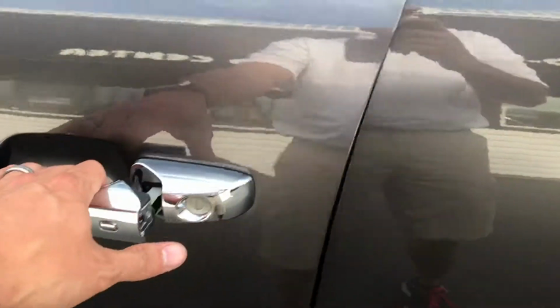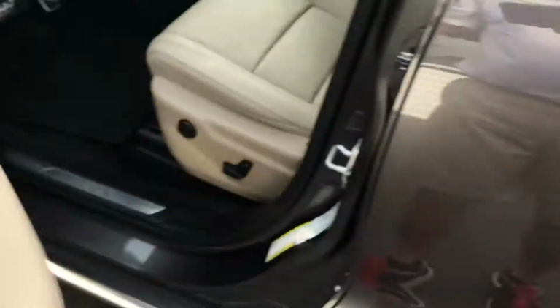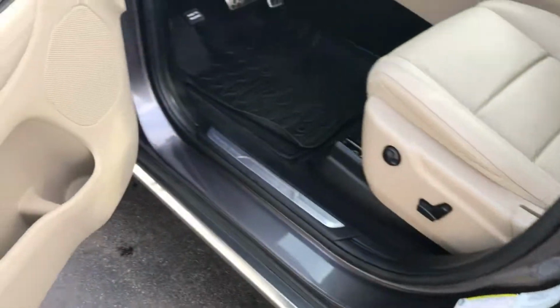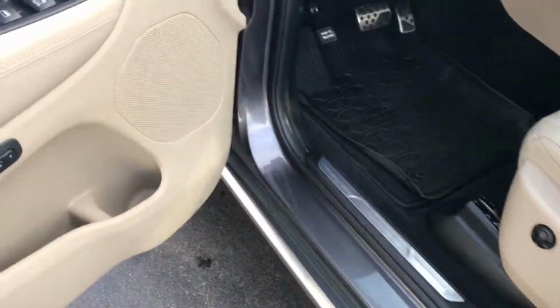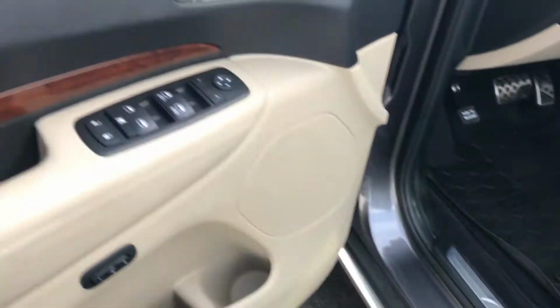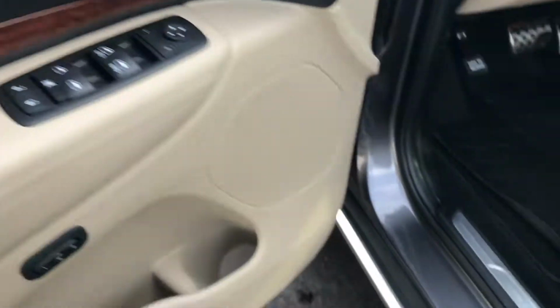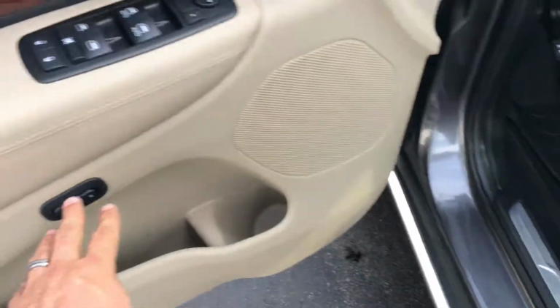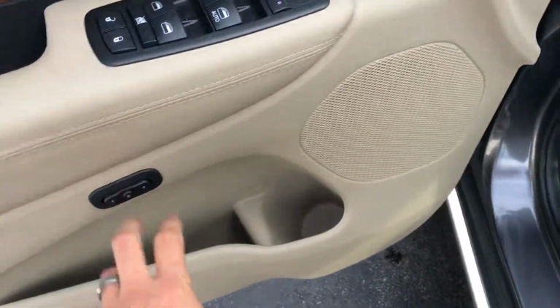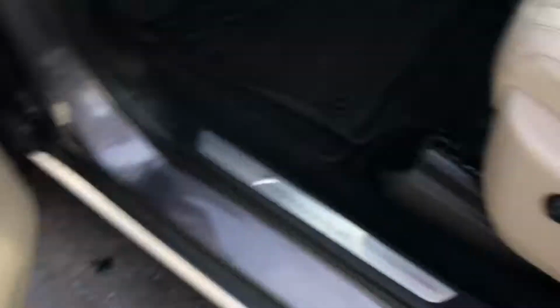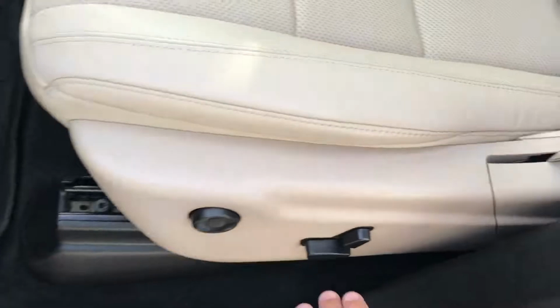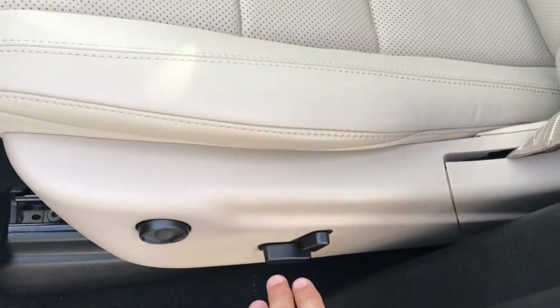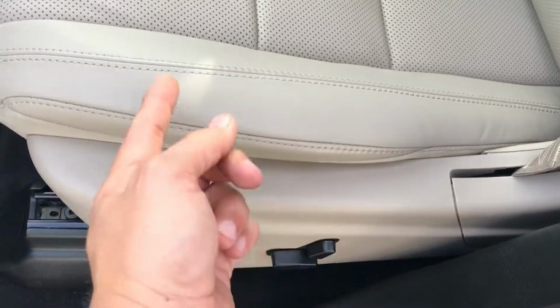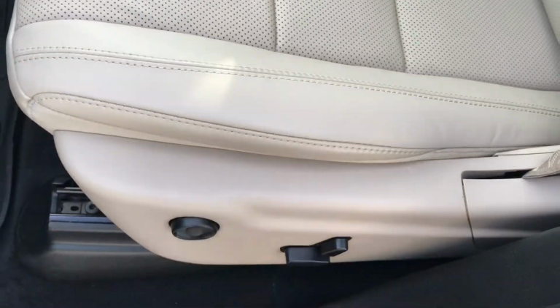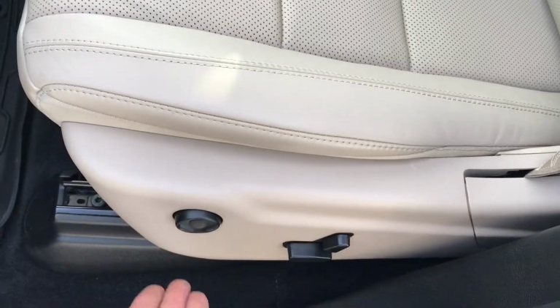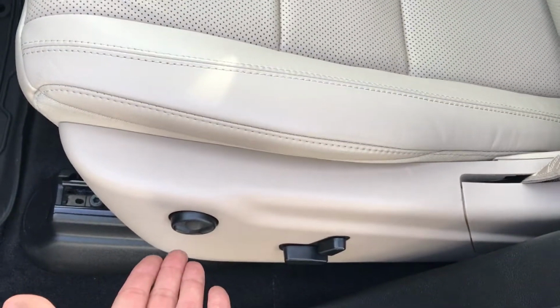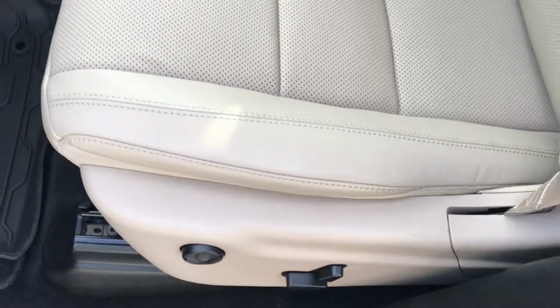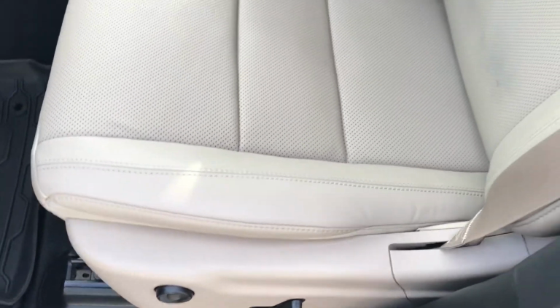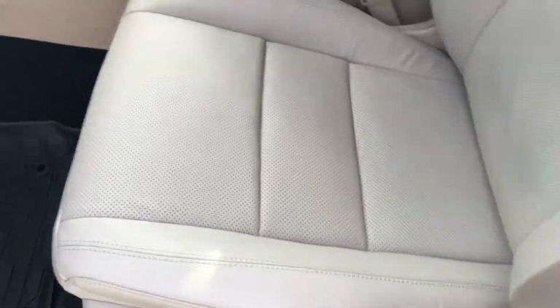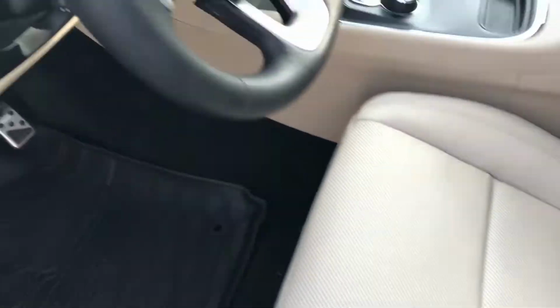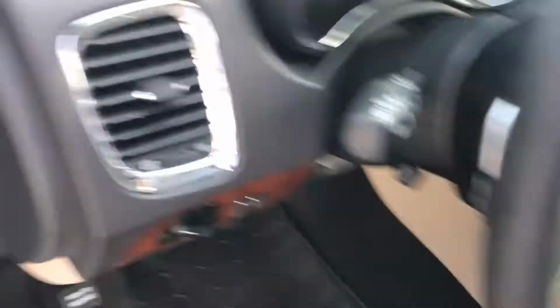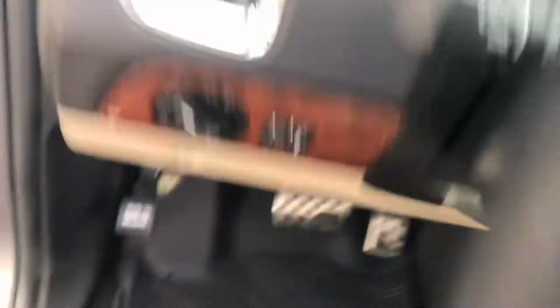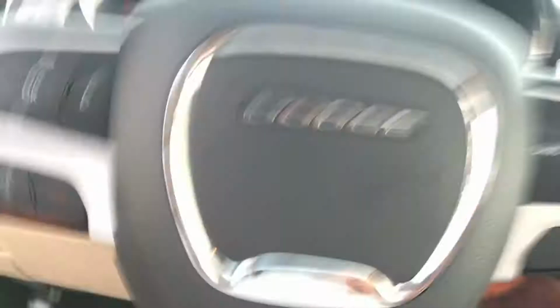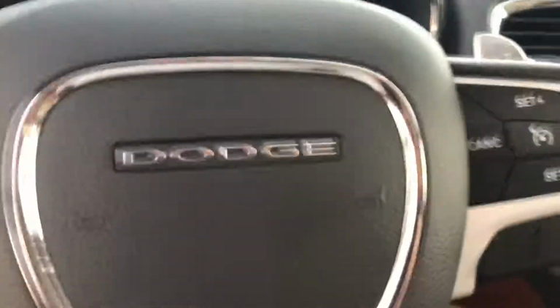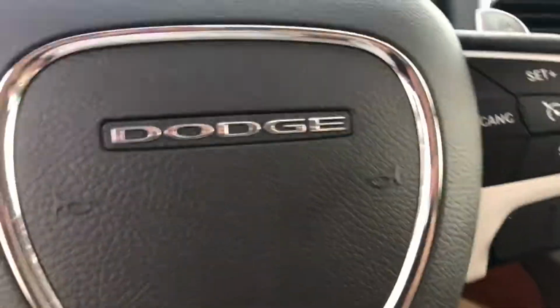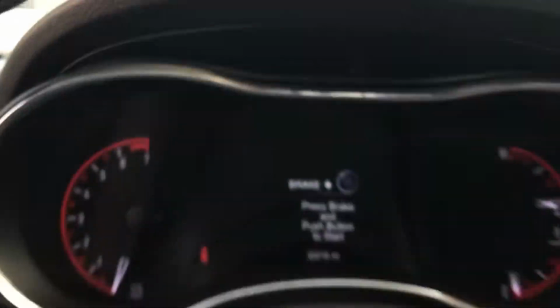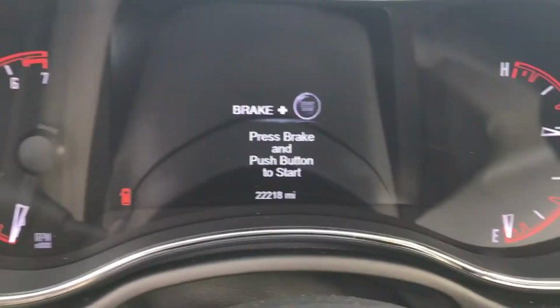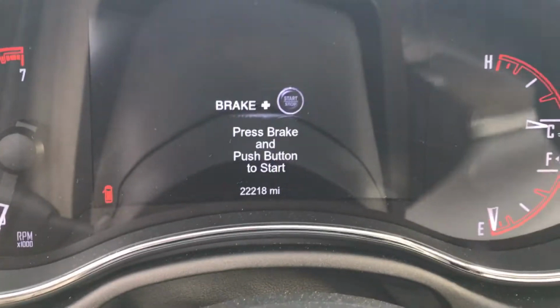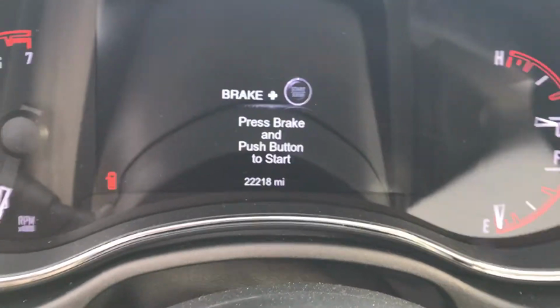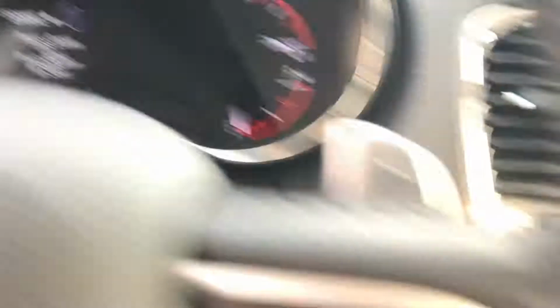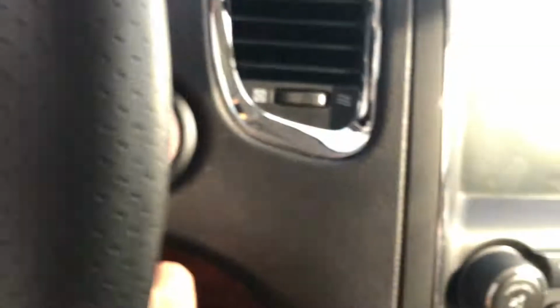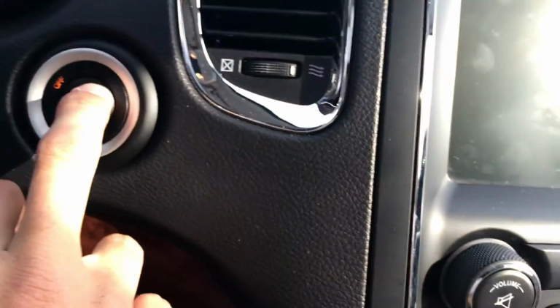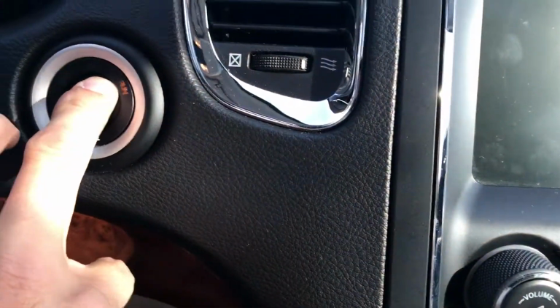You've got the keyless button here, so if you have the key in your purse or in your pocket, you can push that — it'll lock the doors and also unlock them as well. Power windows, cruise control, memory seat, and power seats for both the driver and passenger.